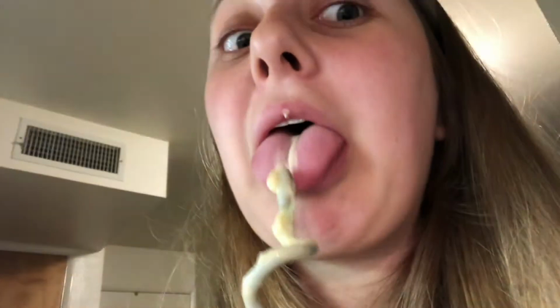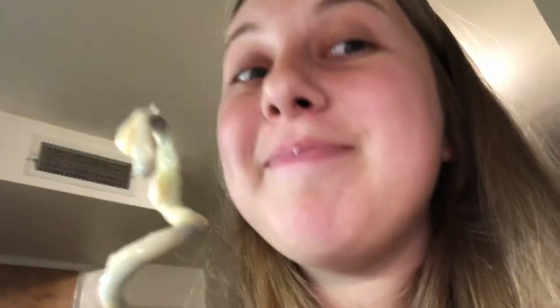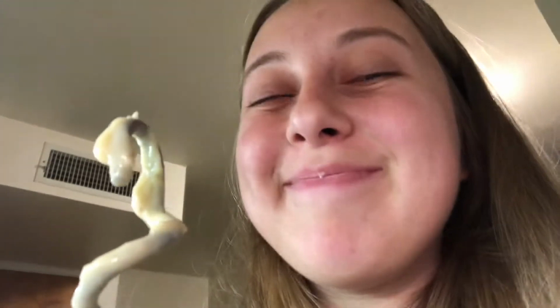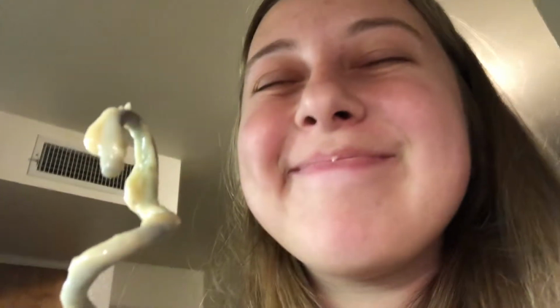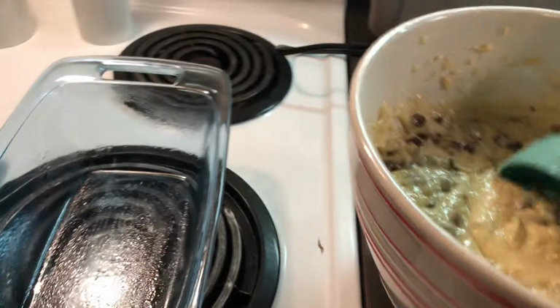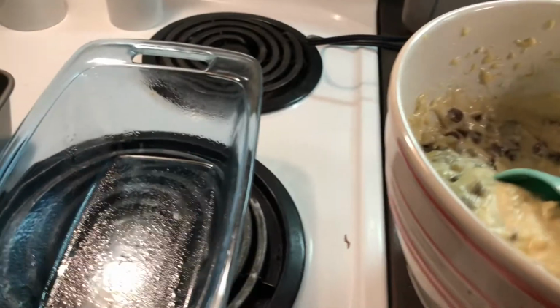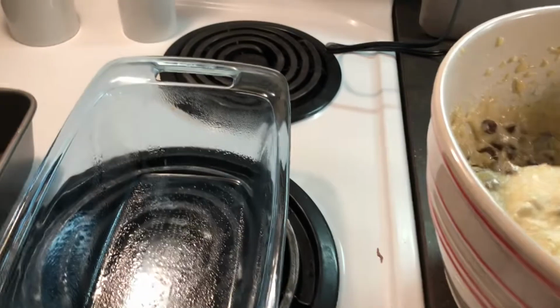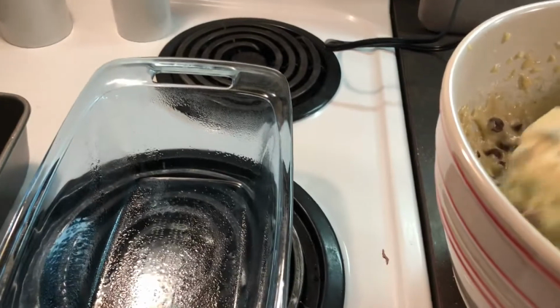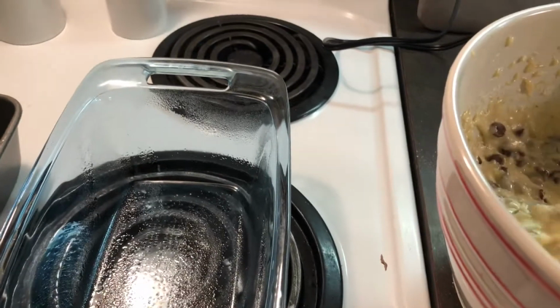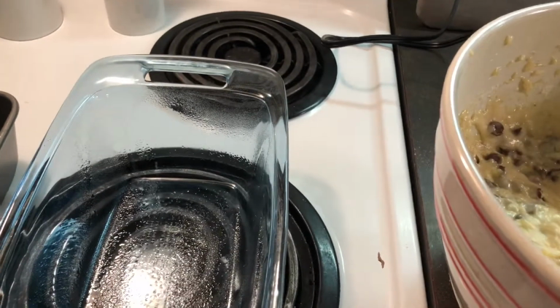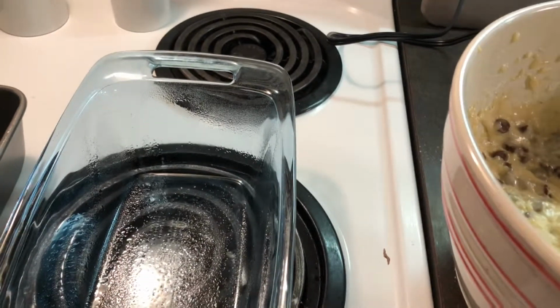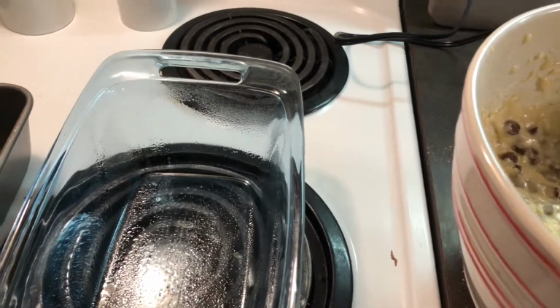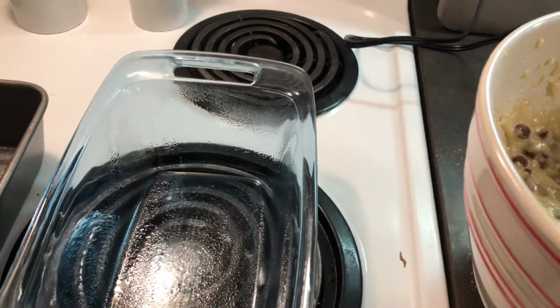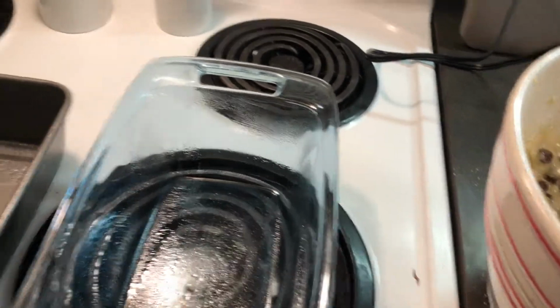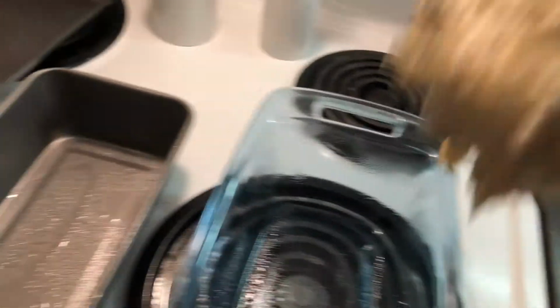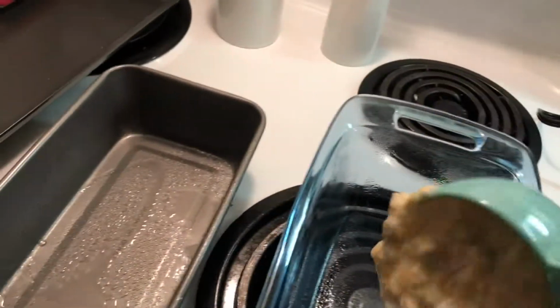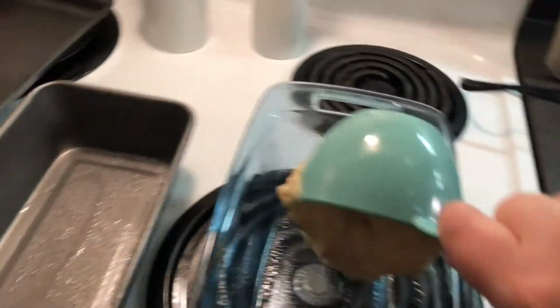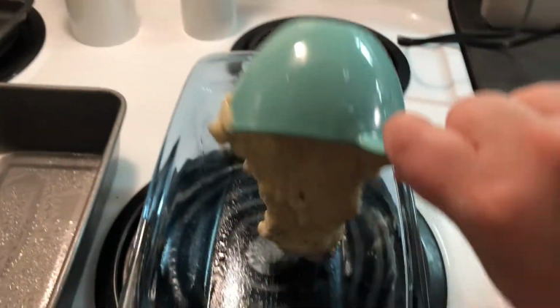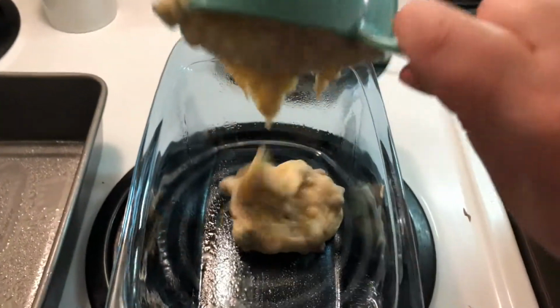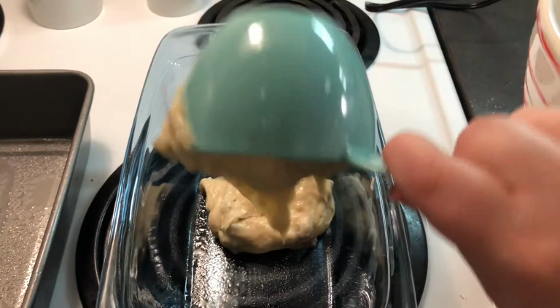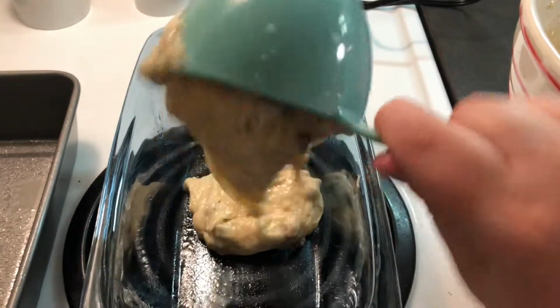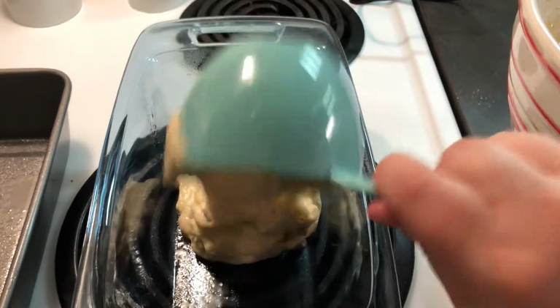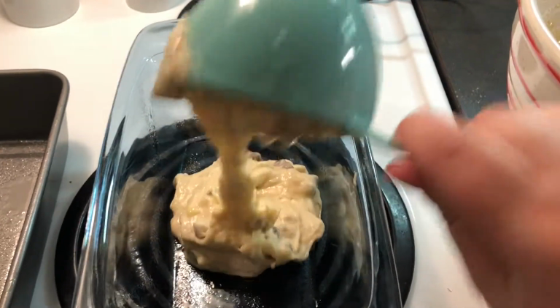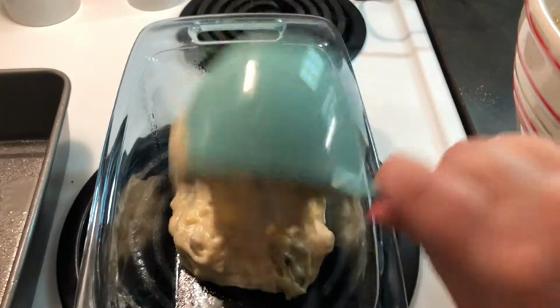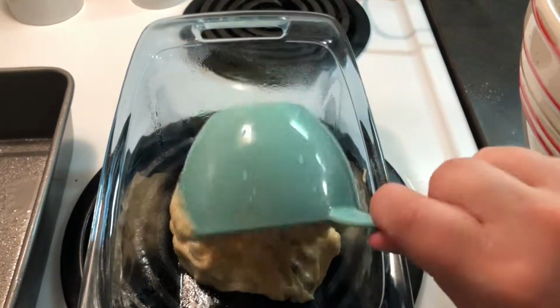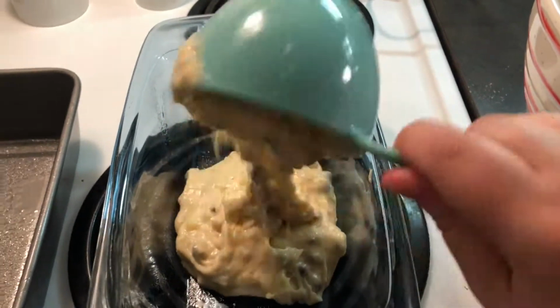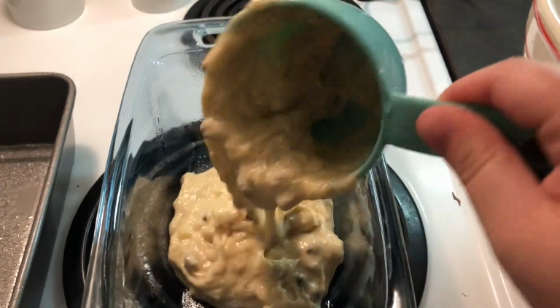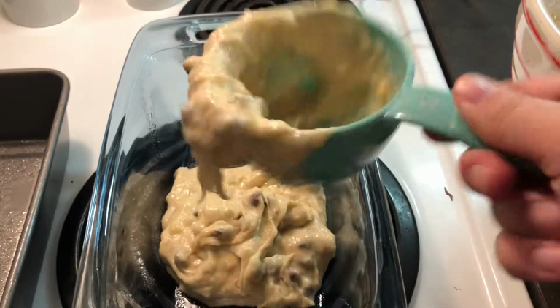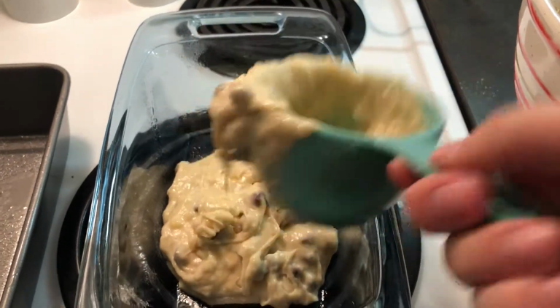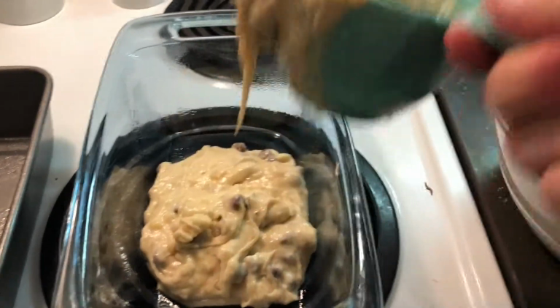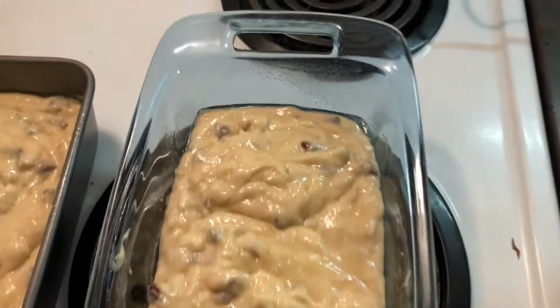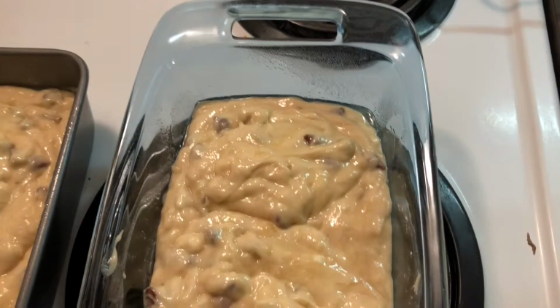Pour the batter into the bread pans making sure to split the batter evenly. Don't fill over three quarters of the way full or else the batter will rise over the edge of the pan and create a huge mess for you to clean up later and no bread.